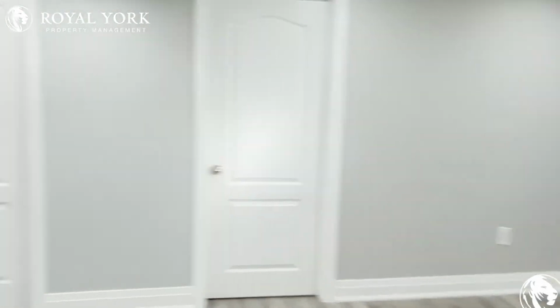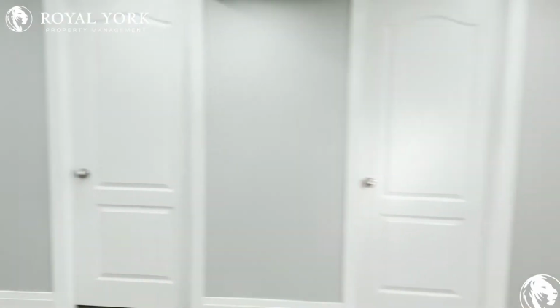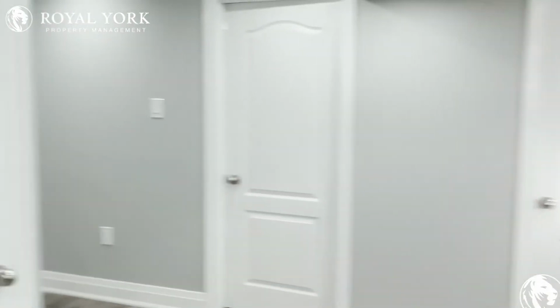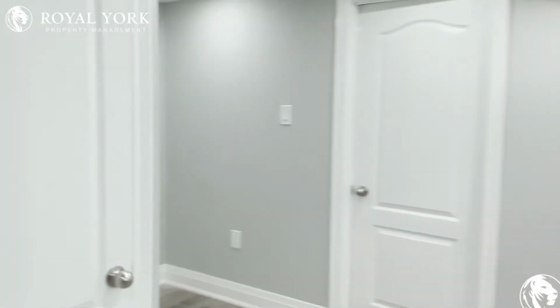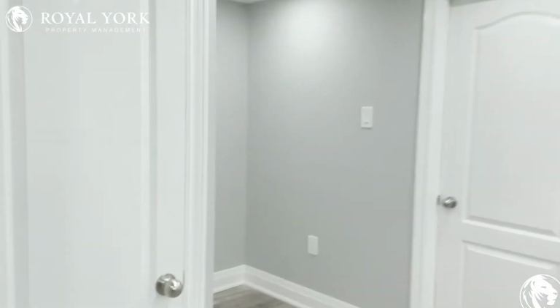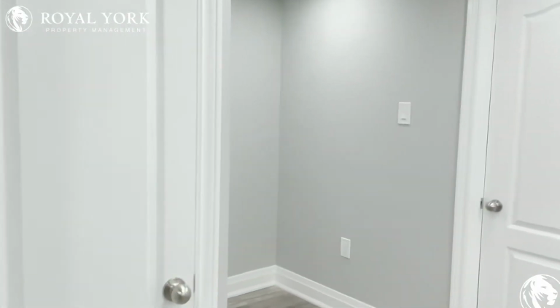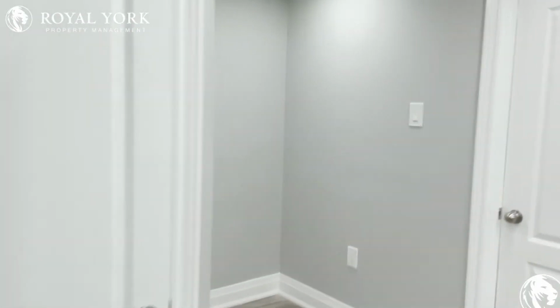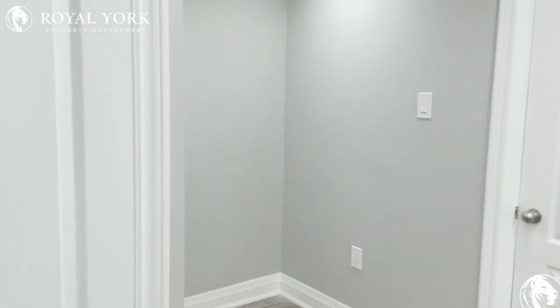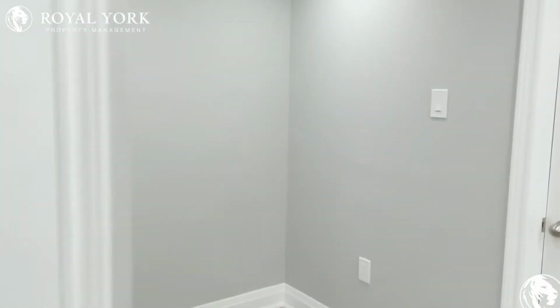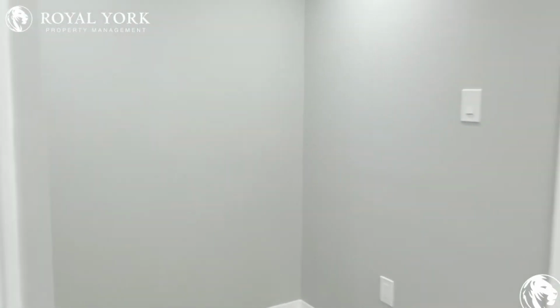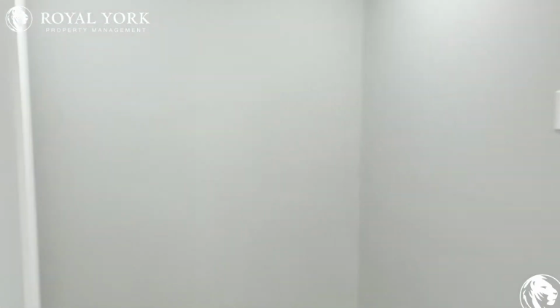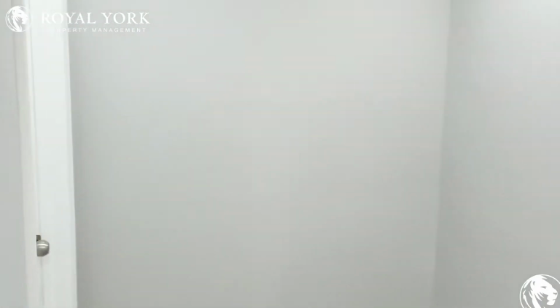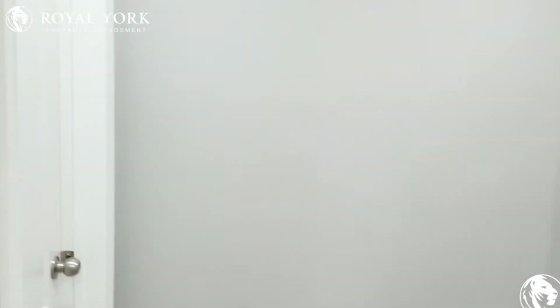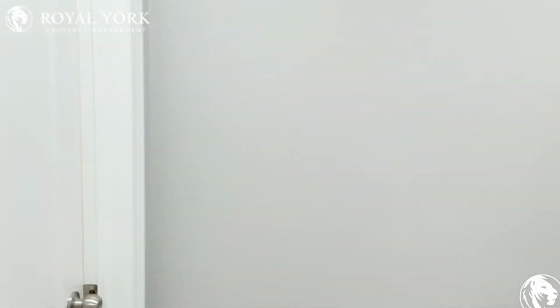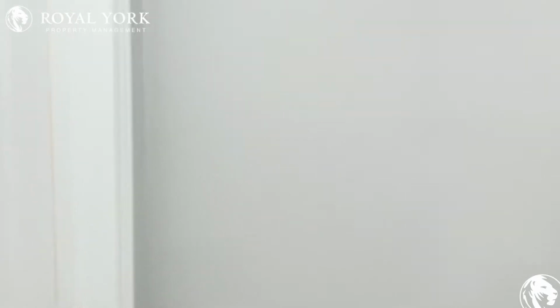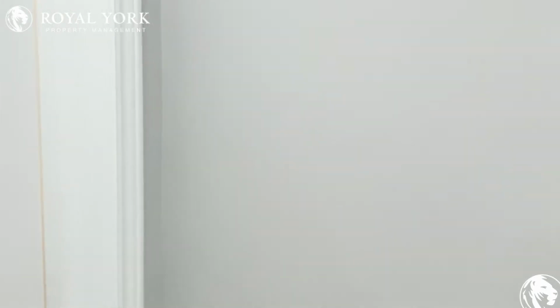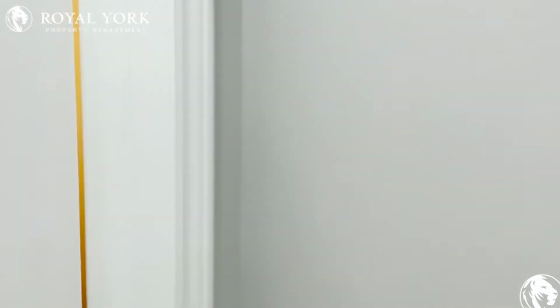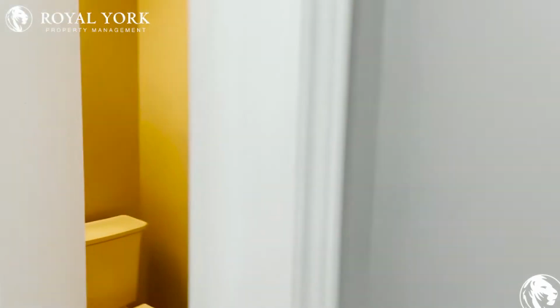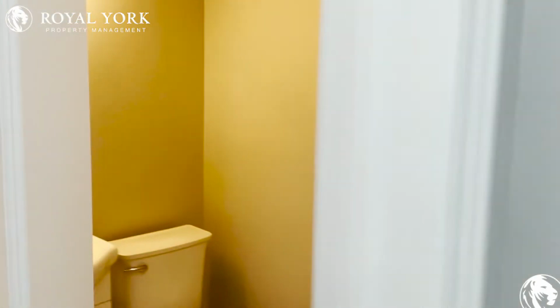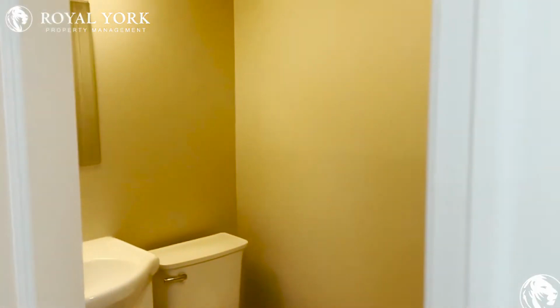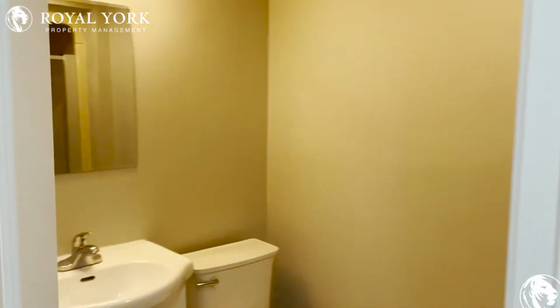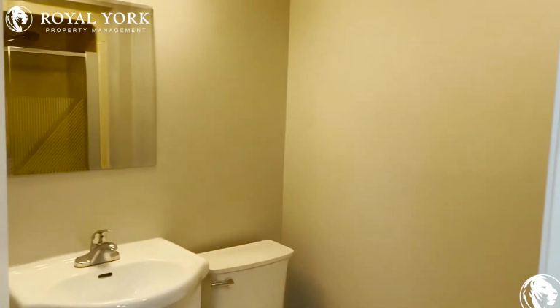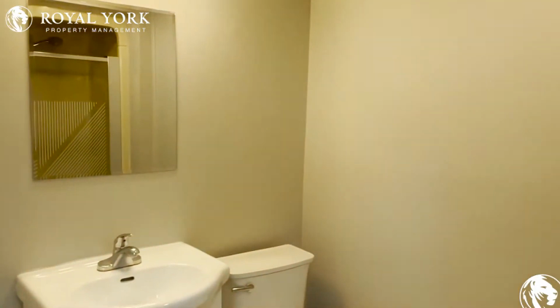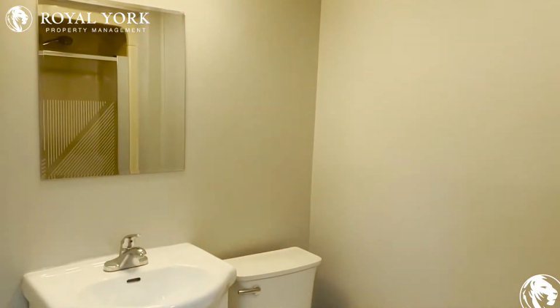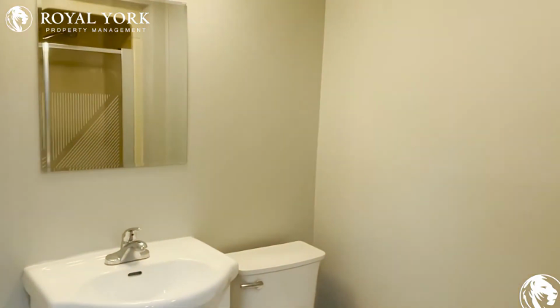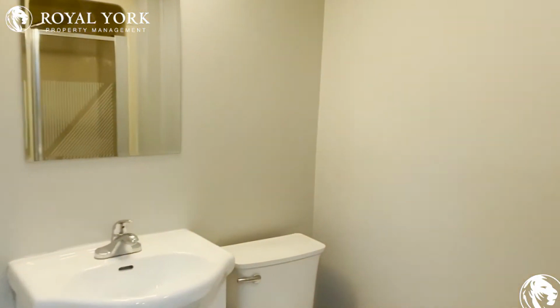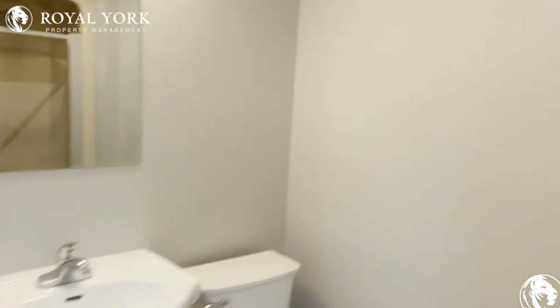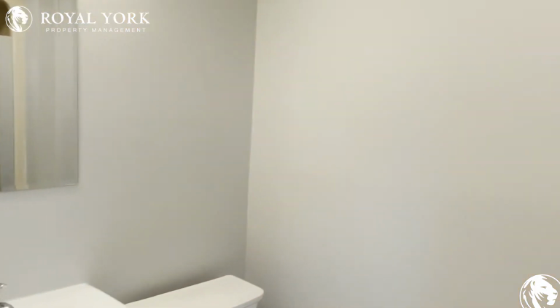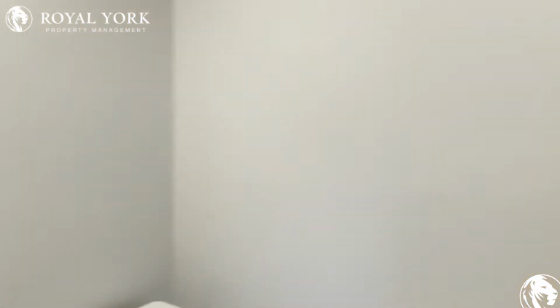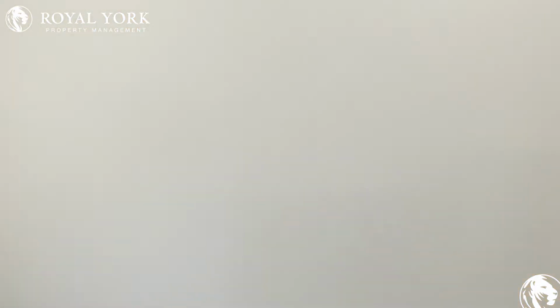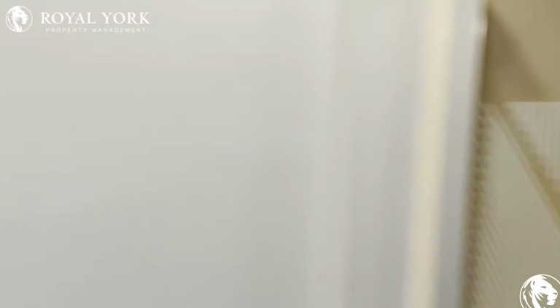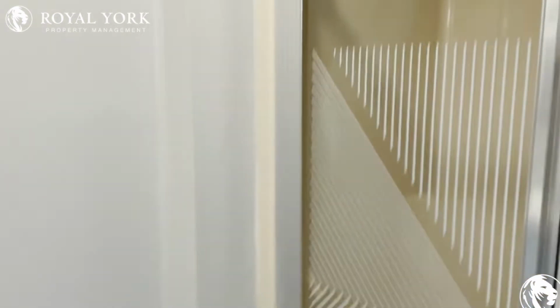Over here you have your coat closet, and then on the left you have your first full bathroom with the stand-up shower.